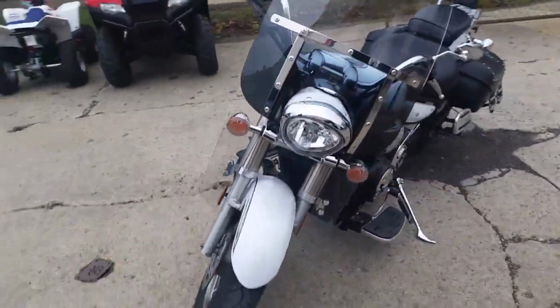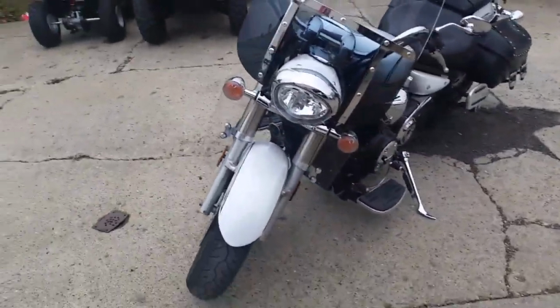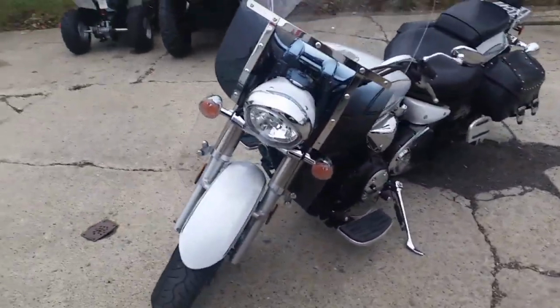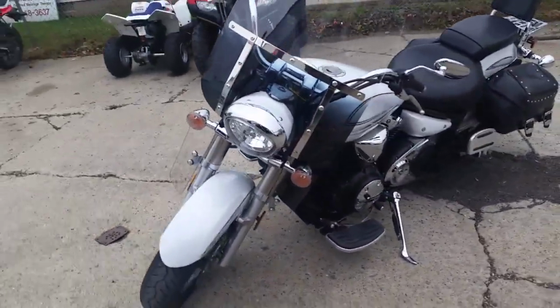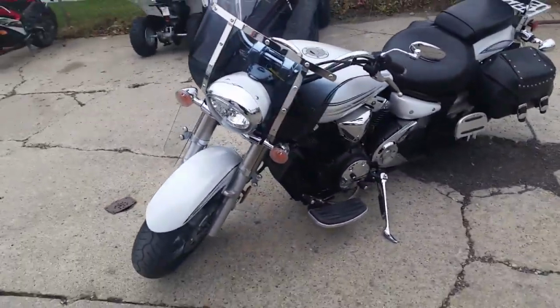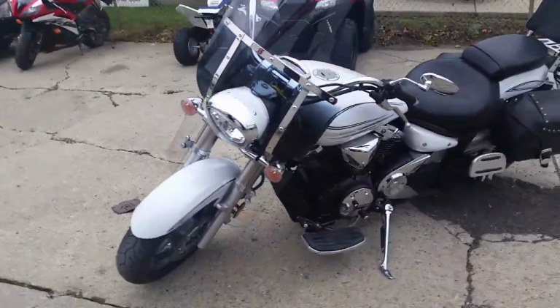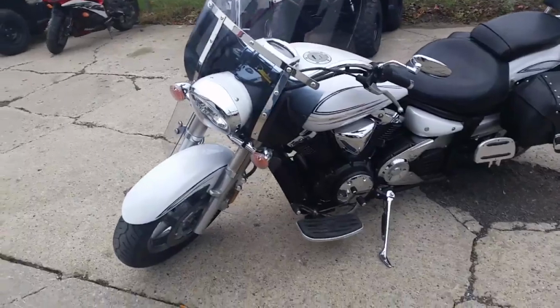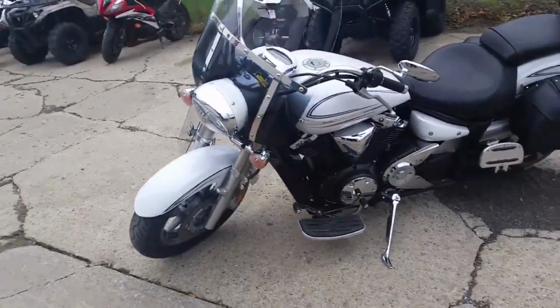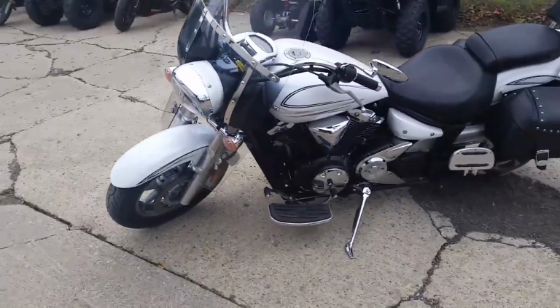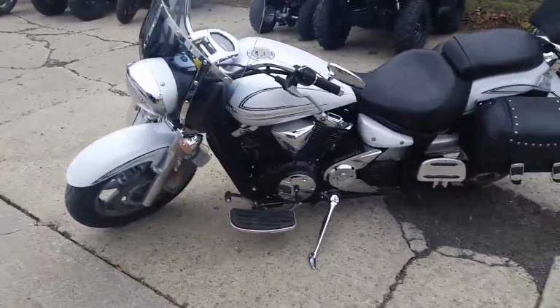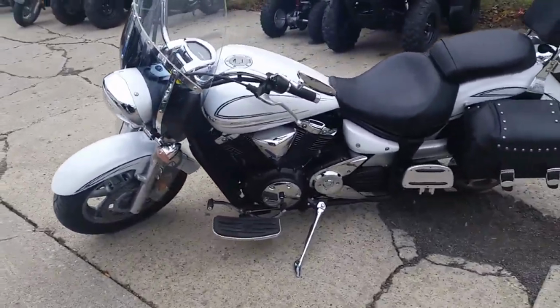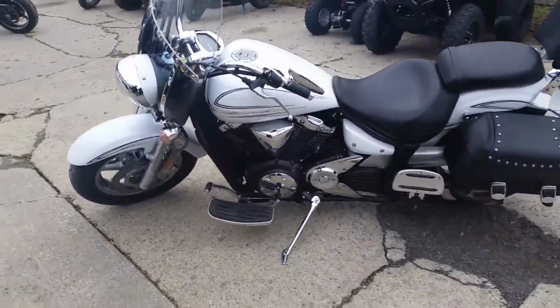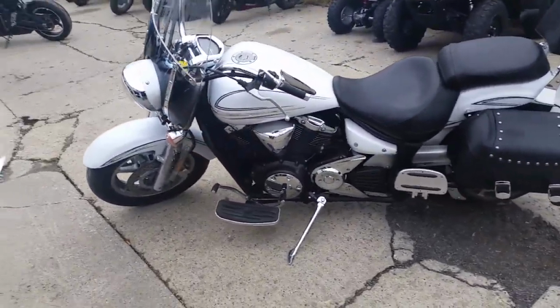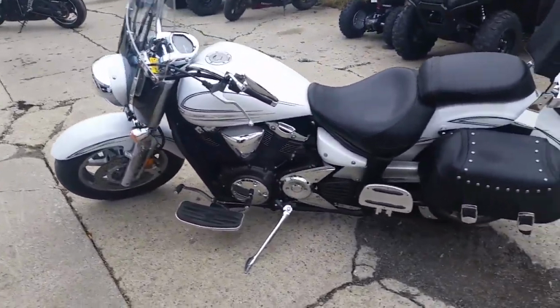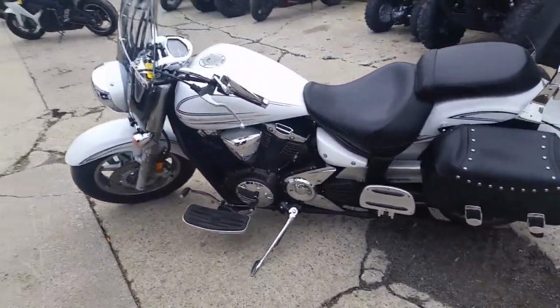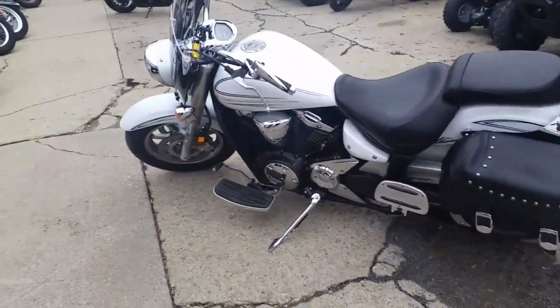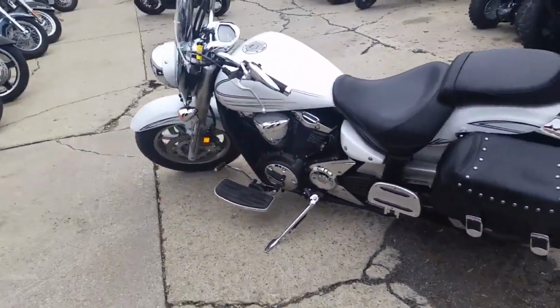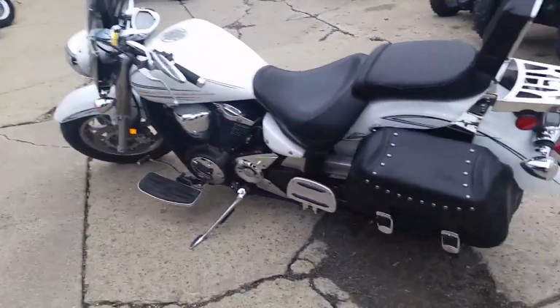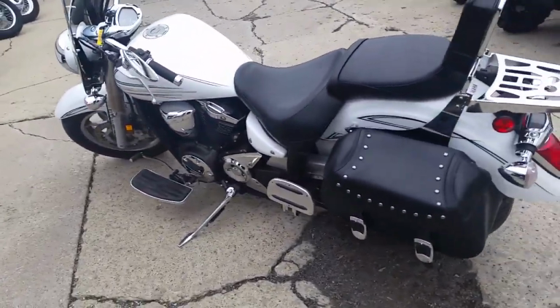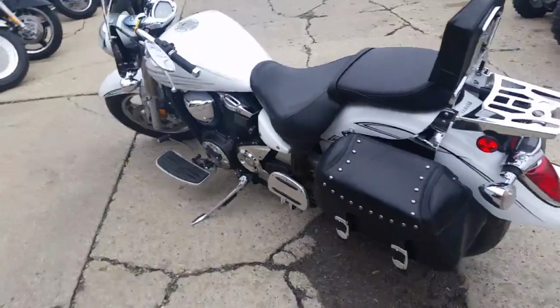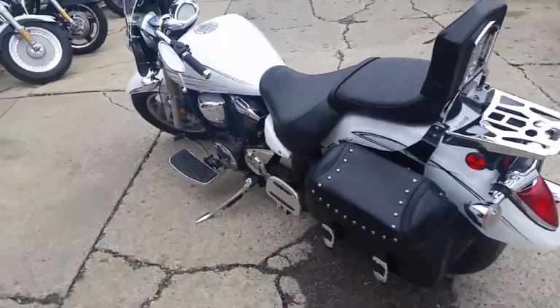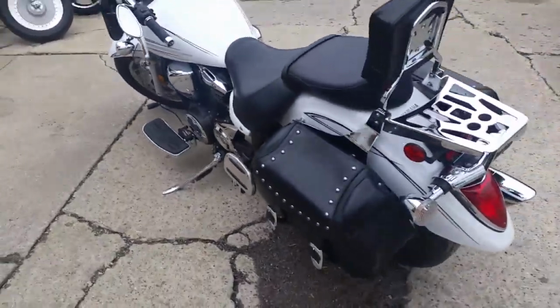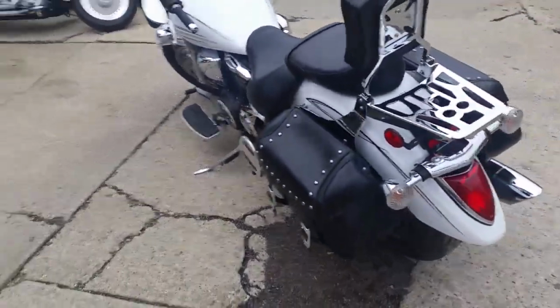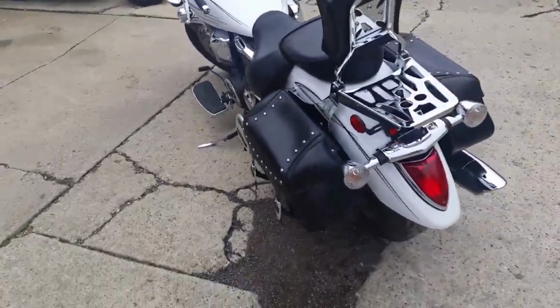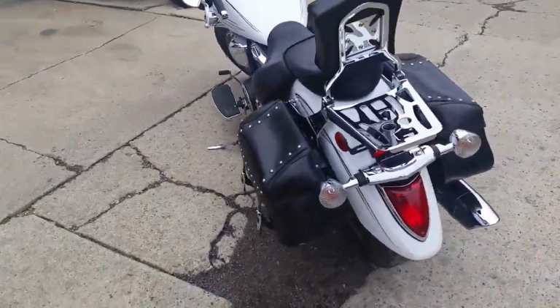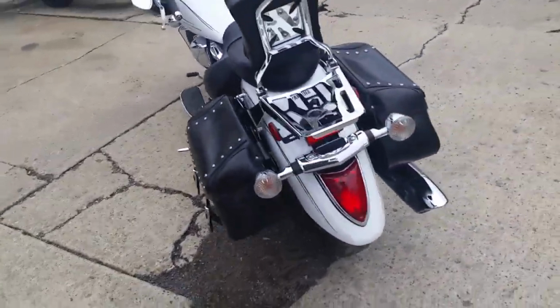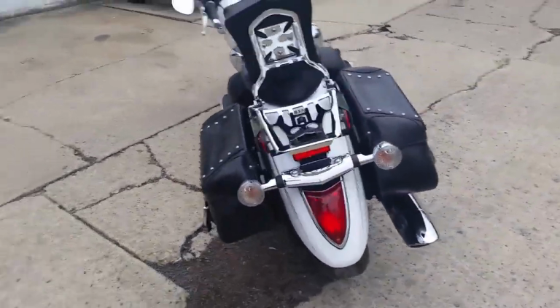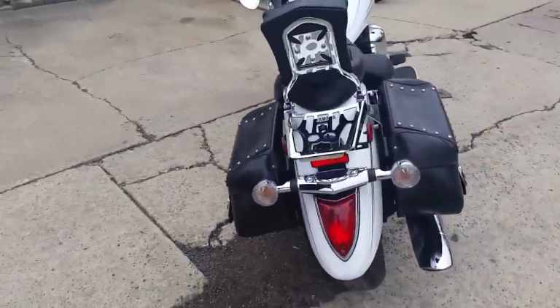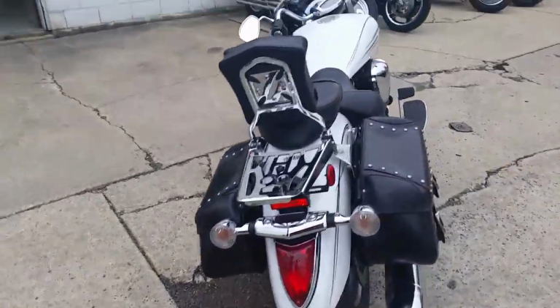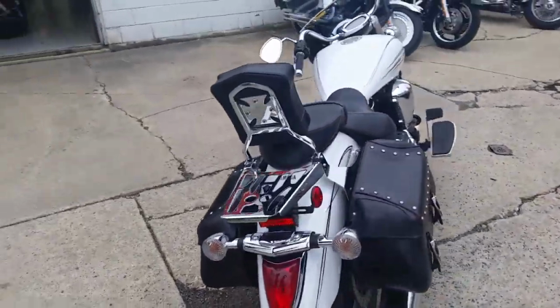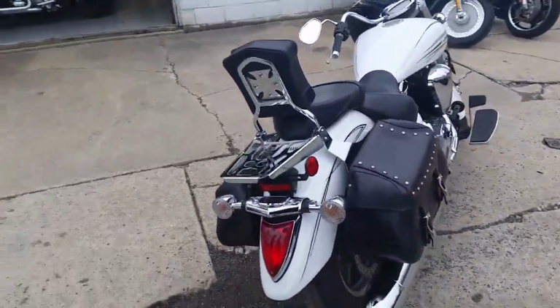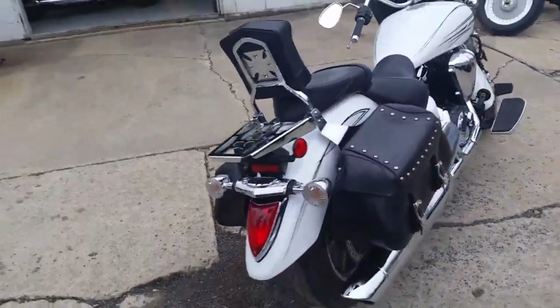It's loaded up with saddlebags, backrest, windshield, and wind deflectors. It's ready to go anywhere. This bike's only got 4,556 miles. It's been inspected and certified at an authorized Yamaha dealership.